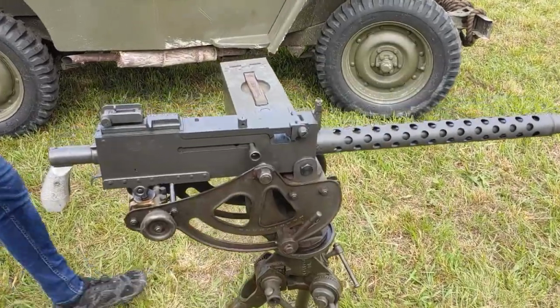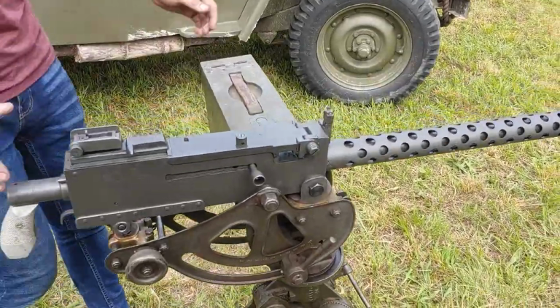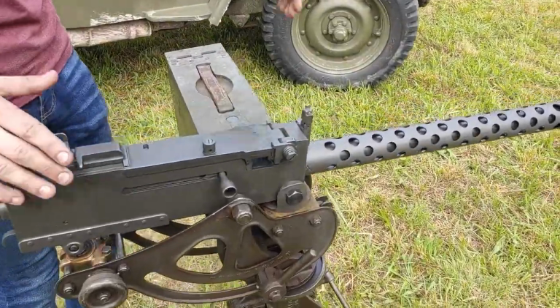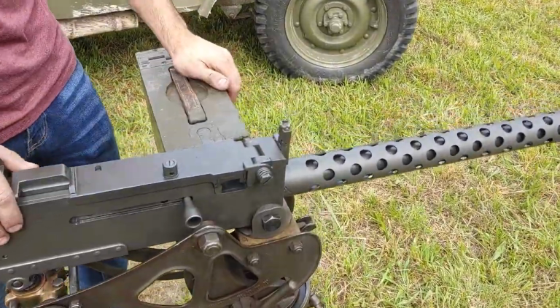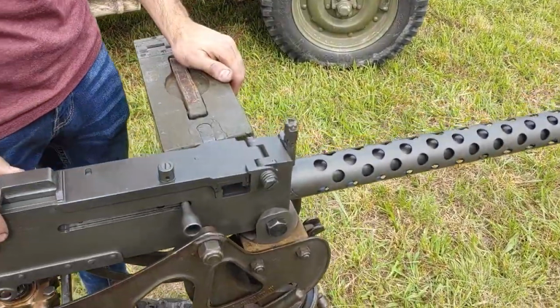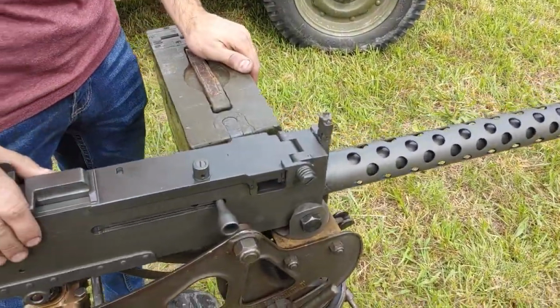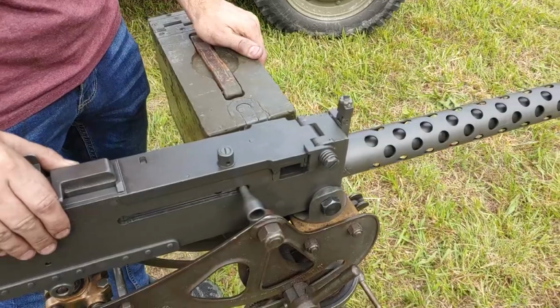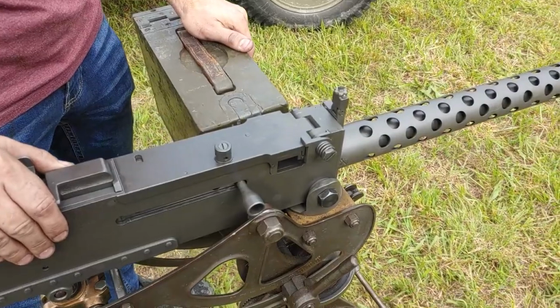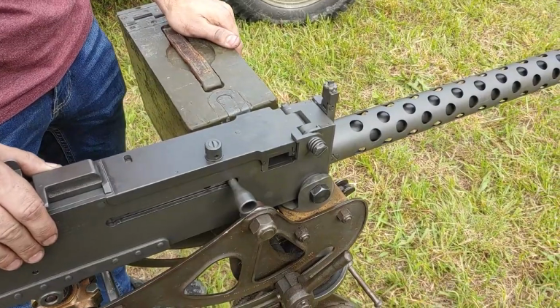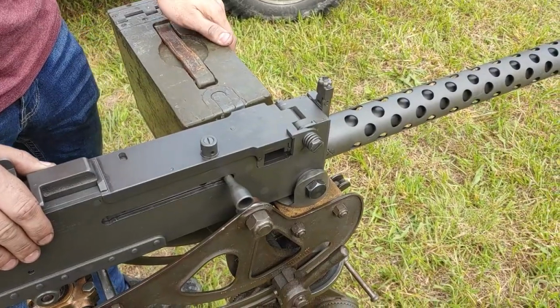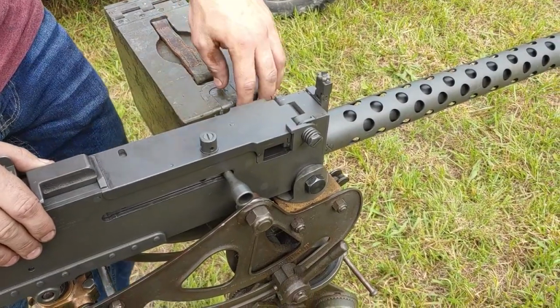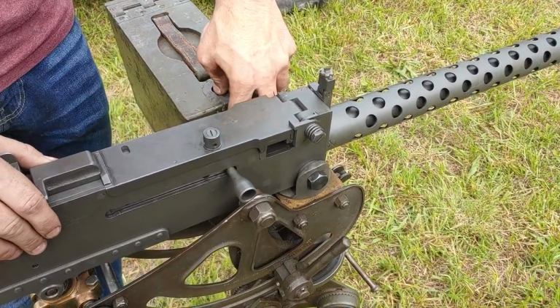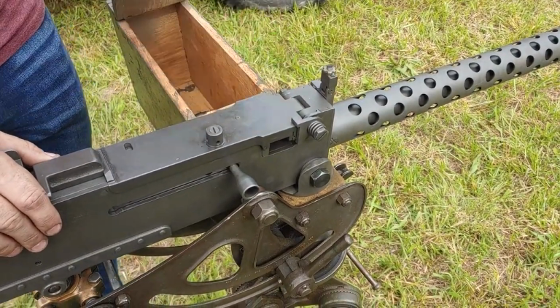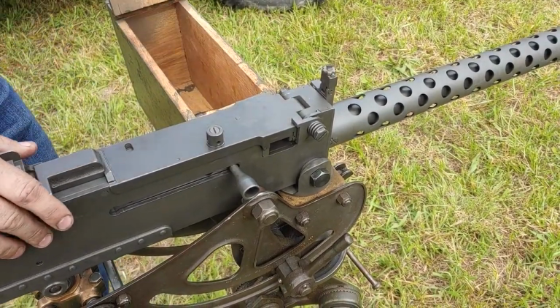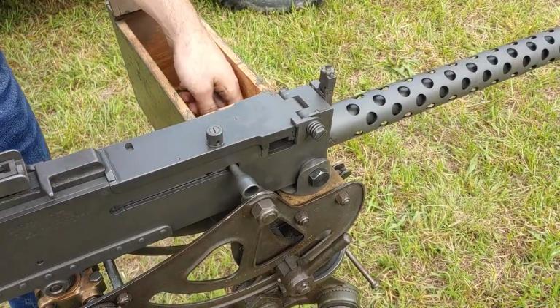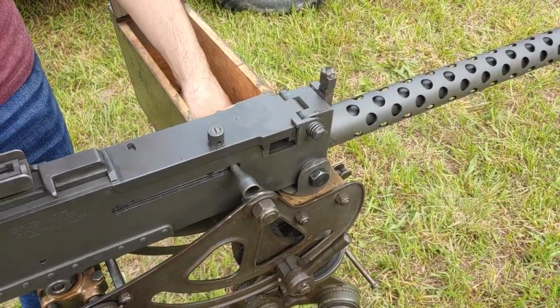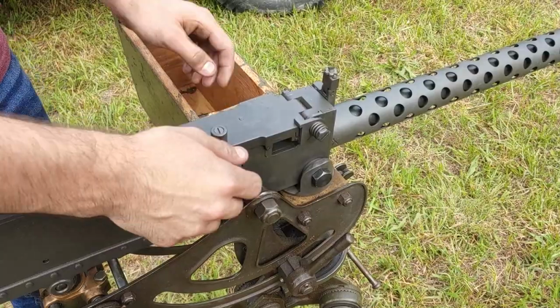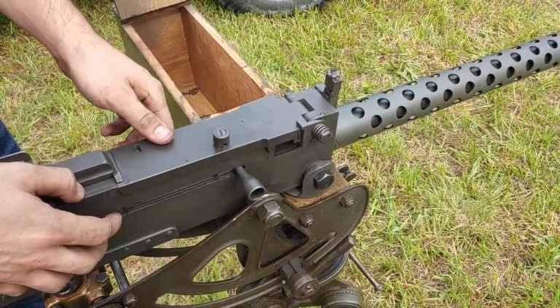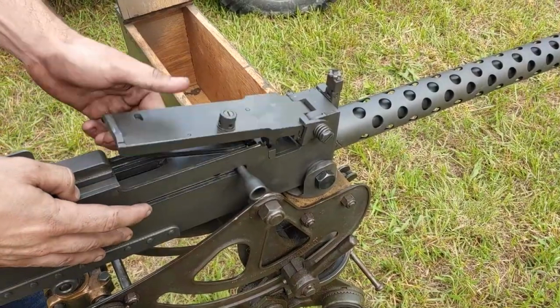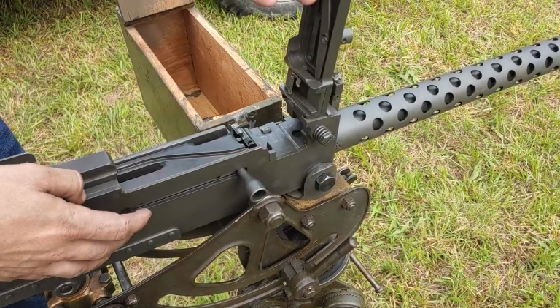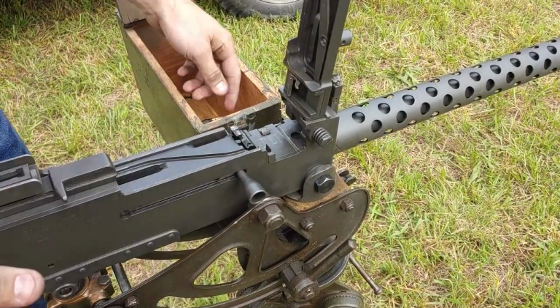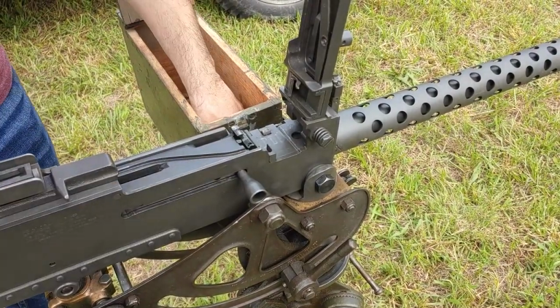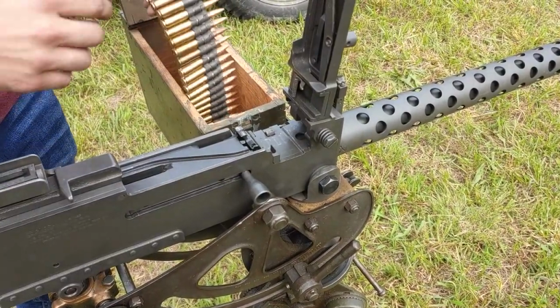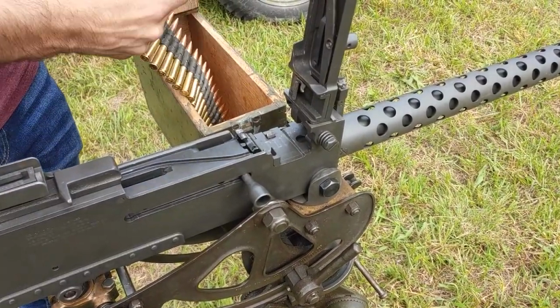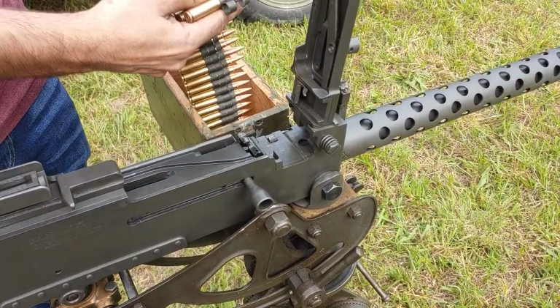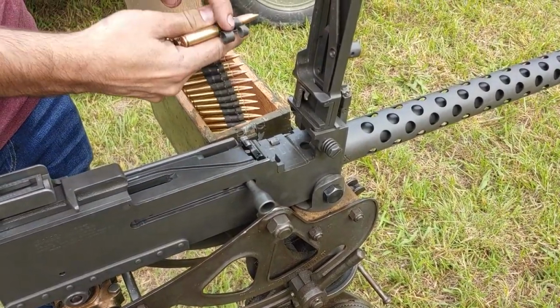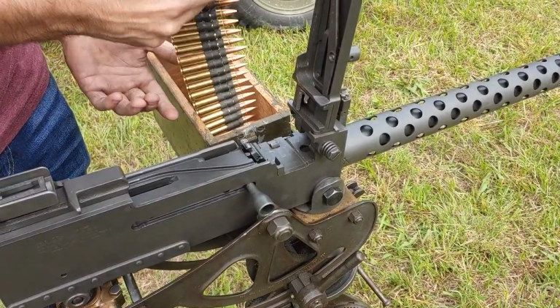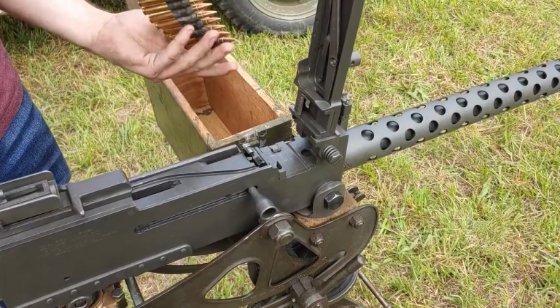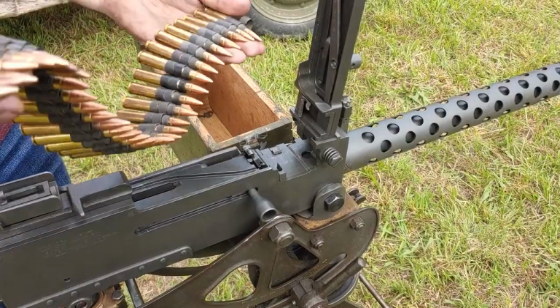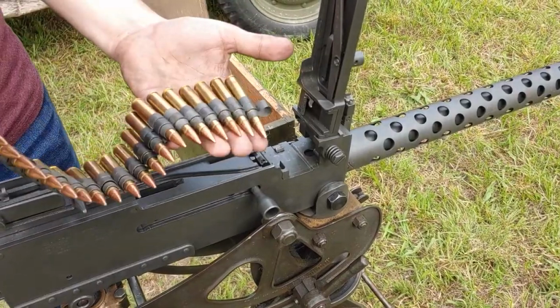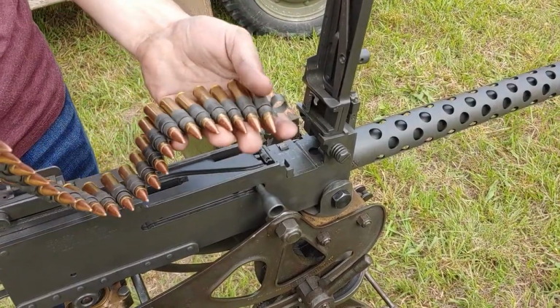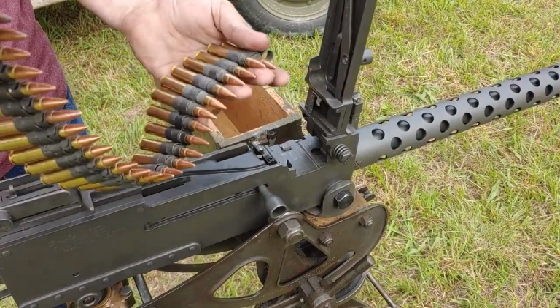This is how you load an M1919 .30 caliber machine gun. First, you're going to open up your ammo and open up this. You're going to make sure that this side has the two links — if you notice, the other side only has one.